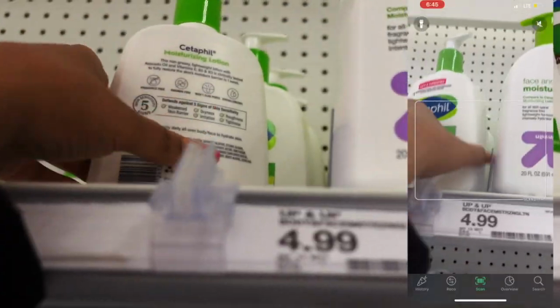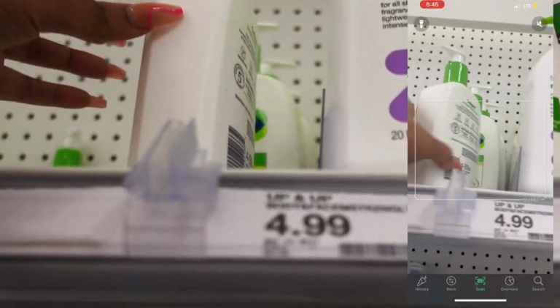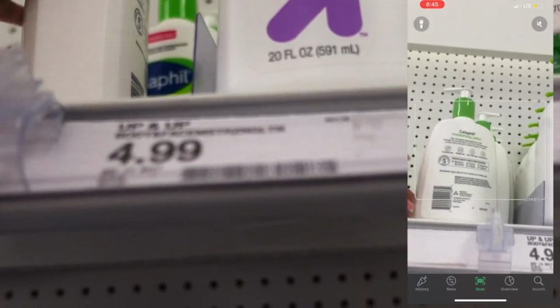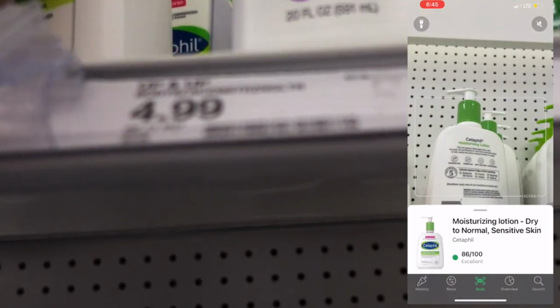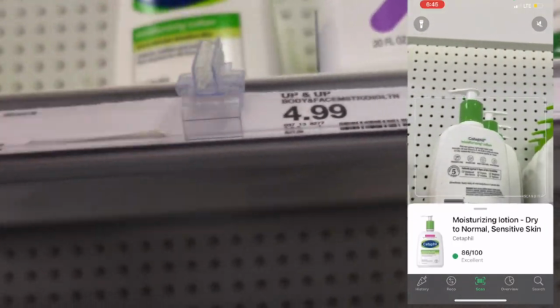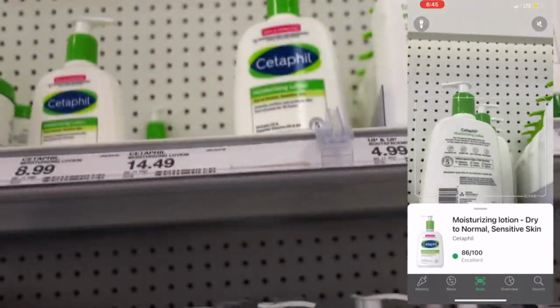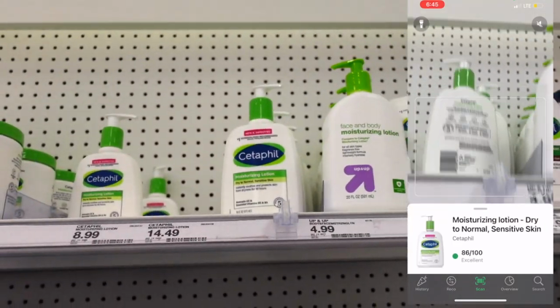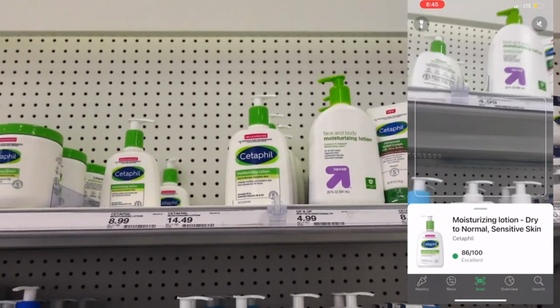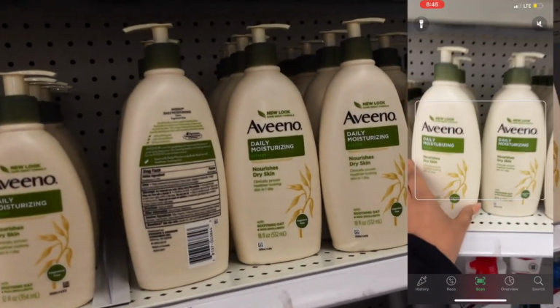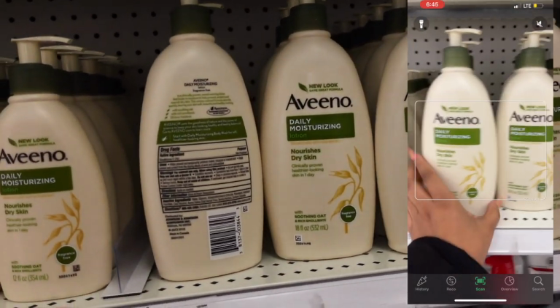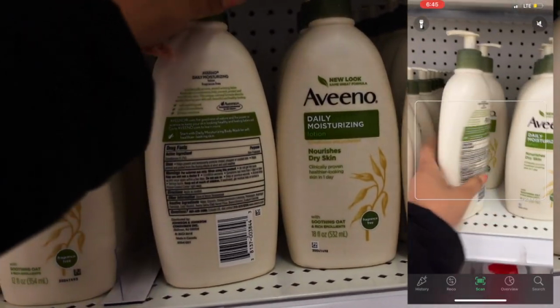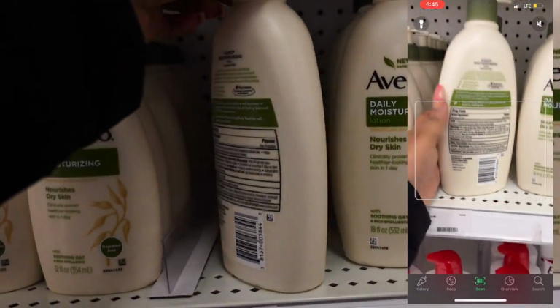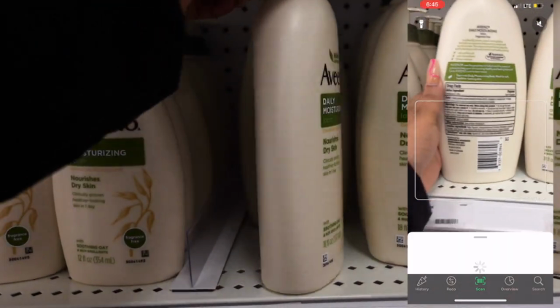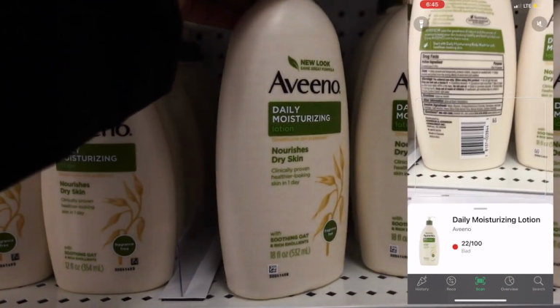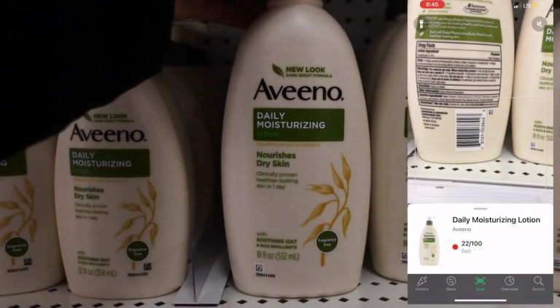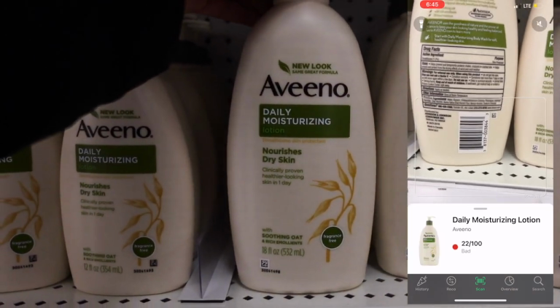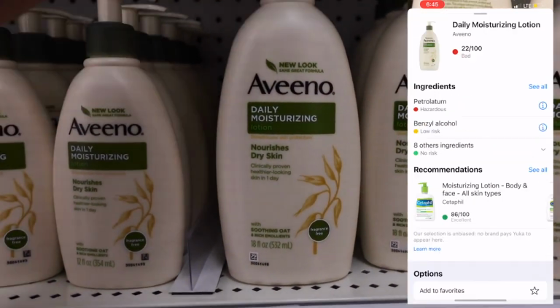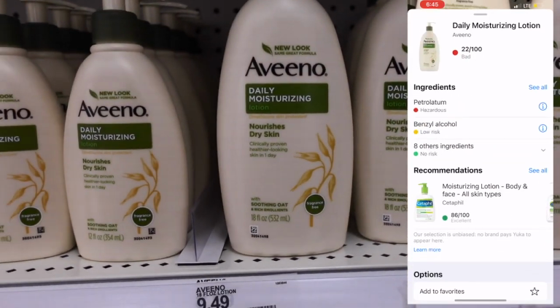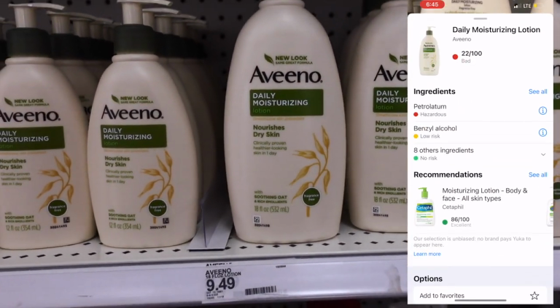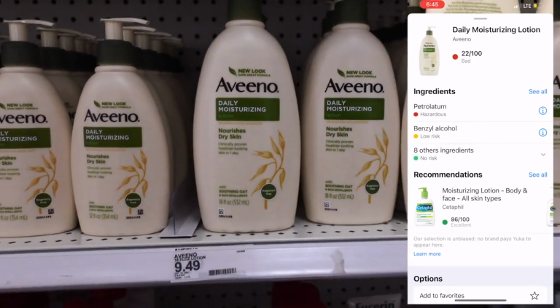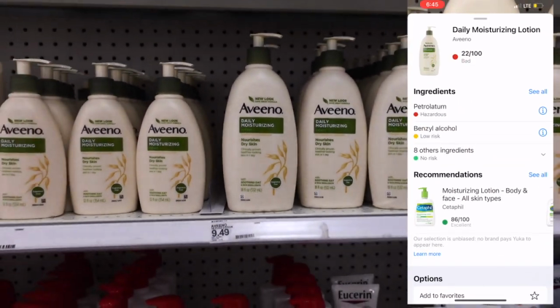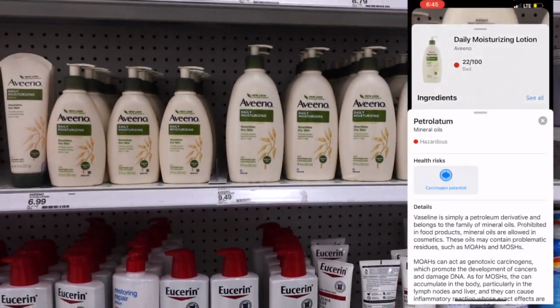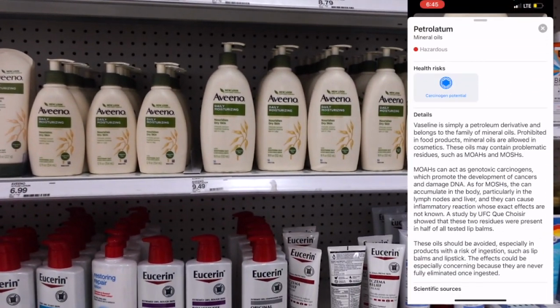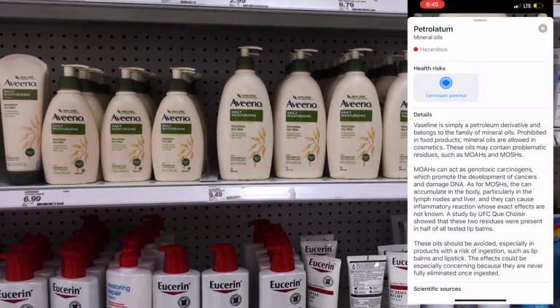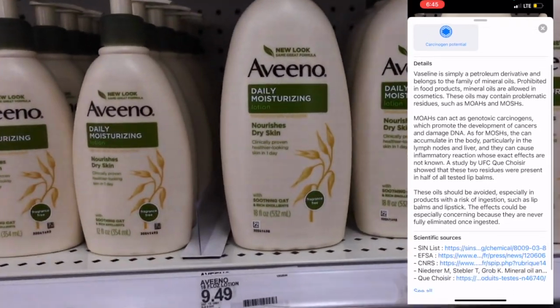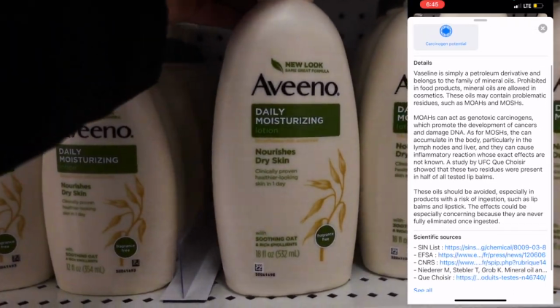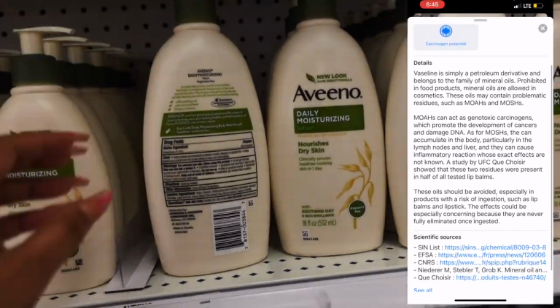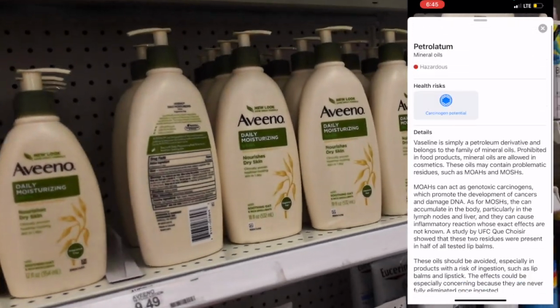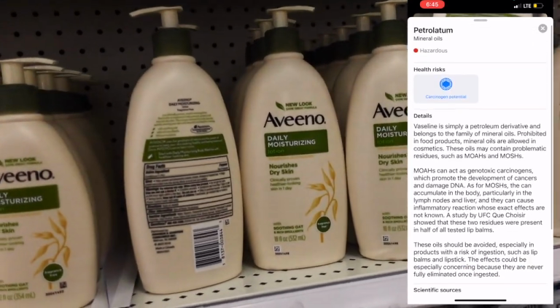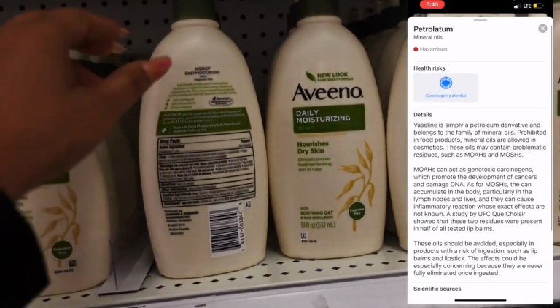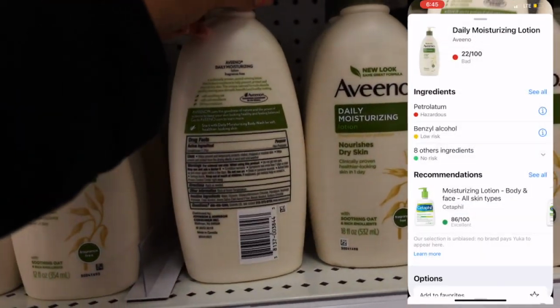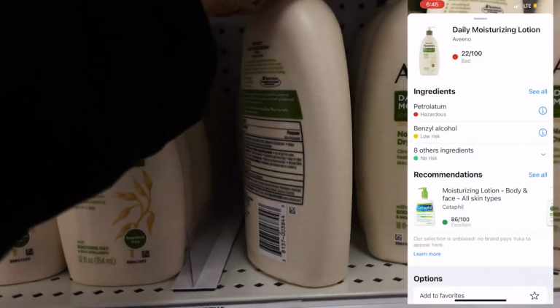I know one thing though — Cetaphil Moisturizing Lotion does not play that. I'm so disappointed in Avito Daily Moisturizing Lotion. It says it nourishes dry skin, but one thing we know about alcohol is that it dries out the skin, and it actually has that petroleum in there too.